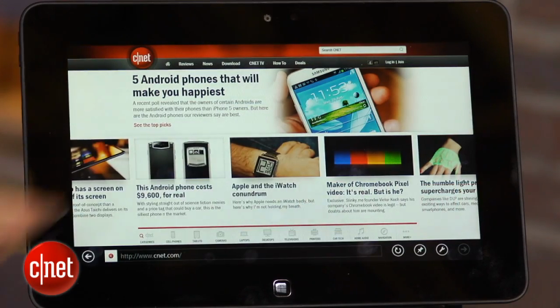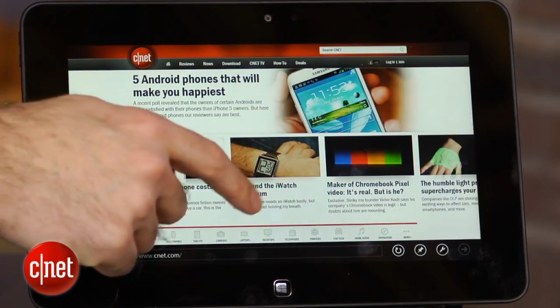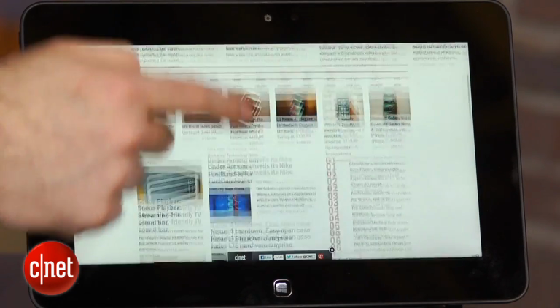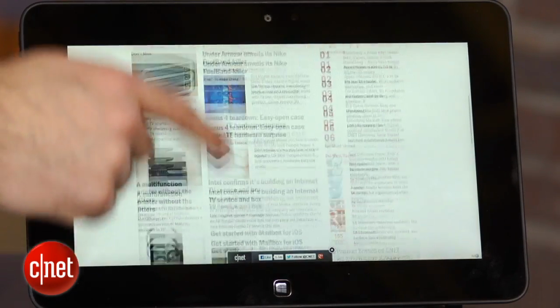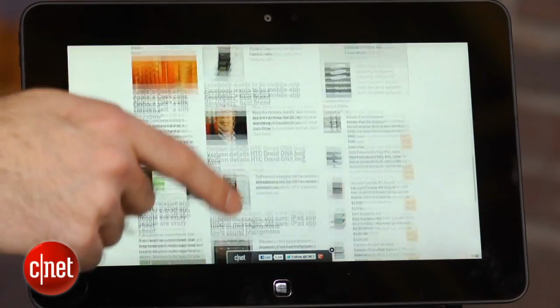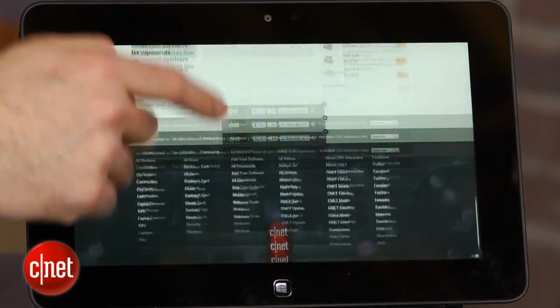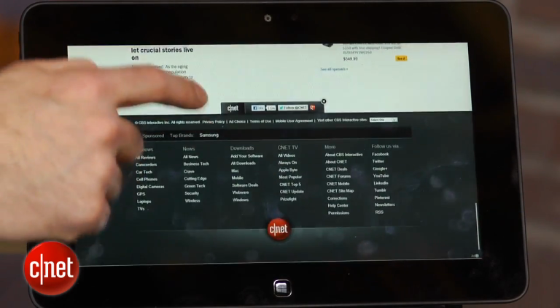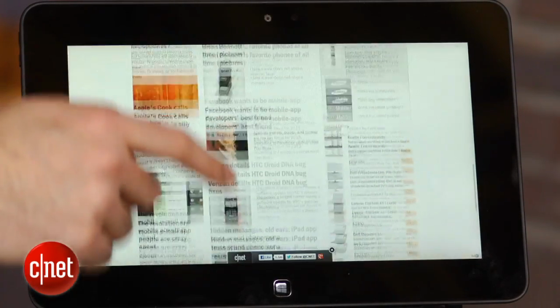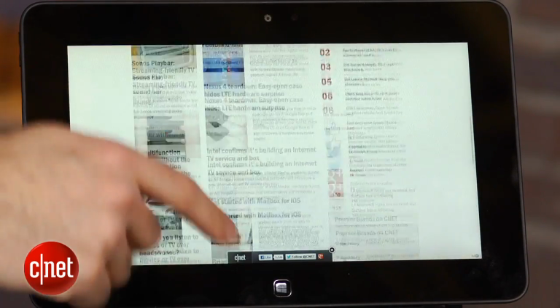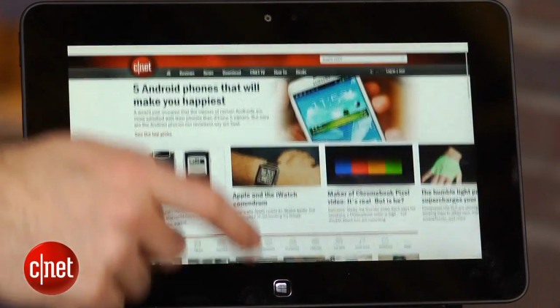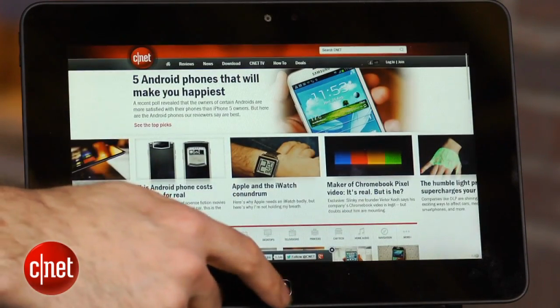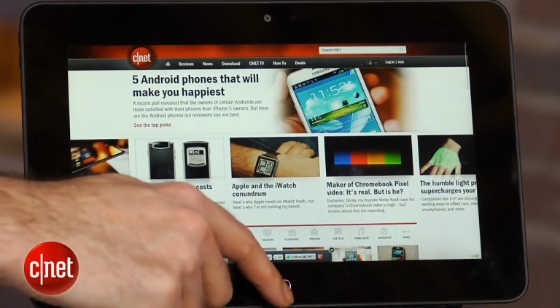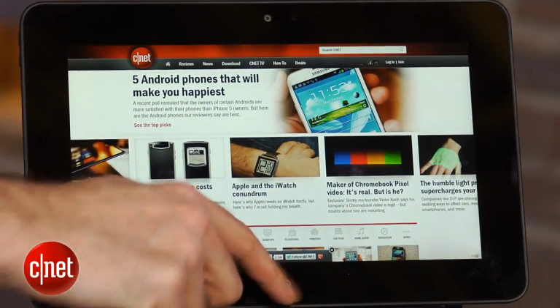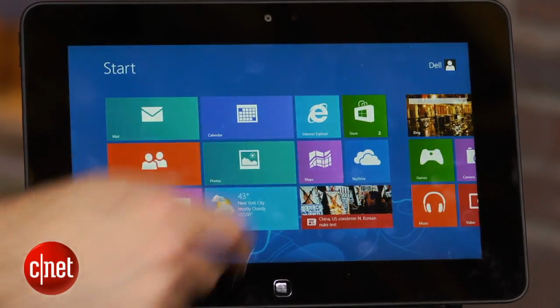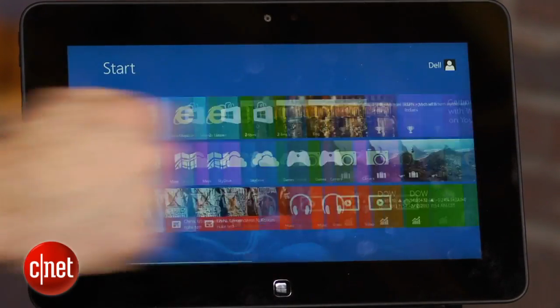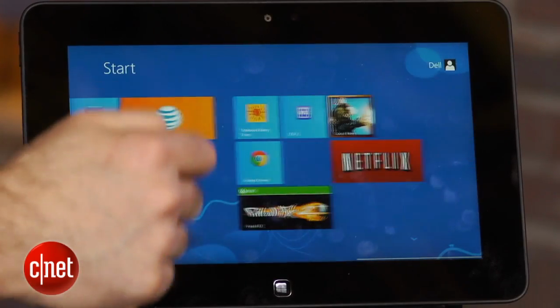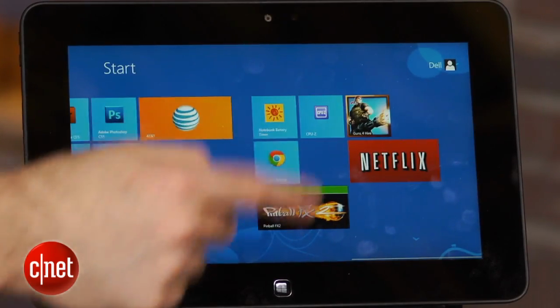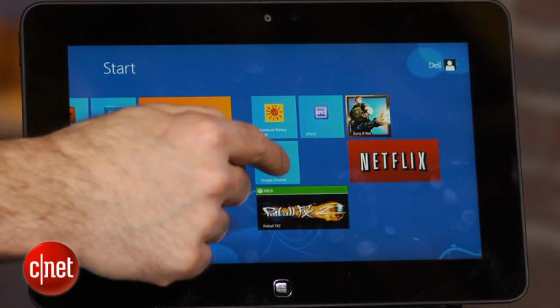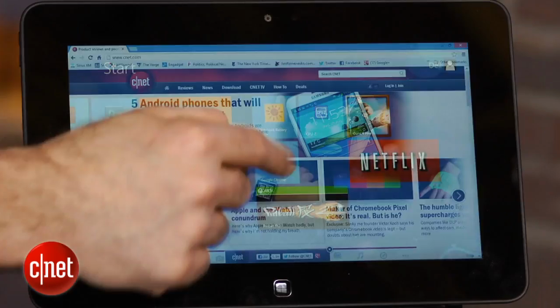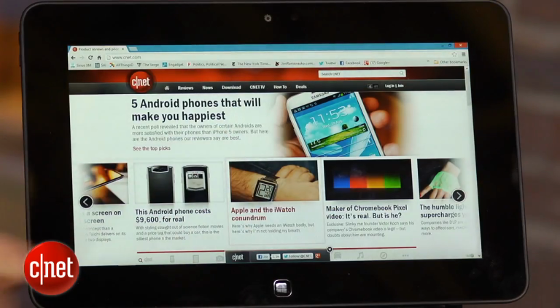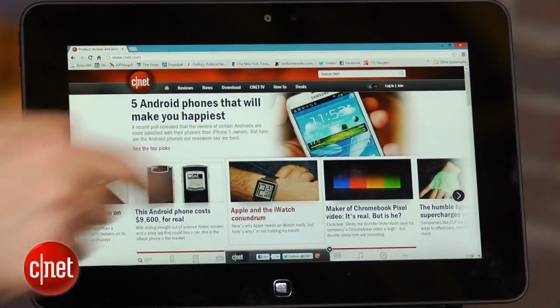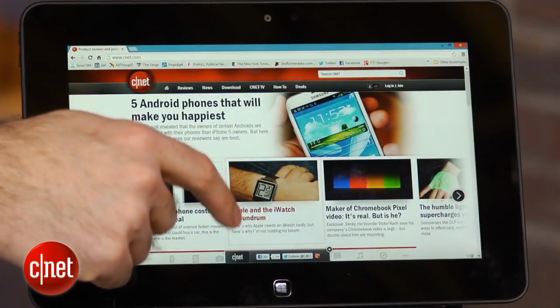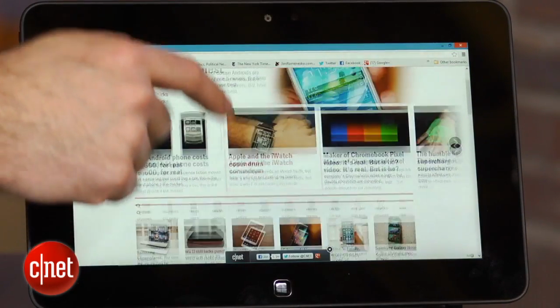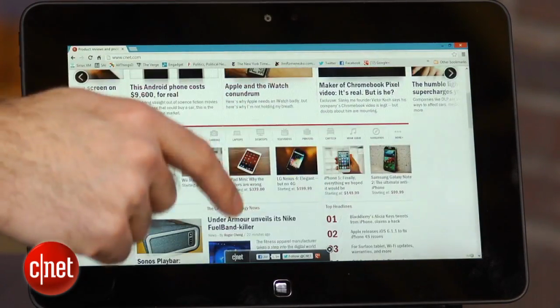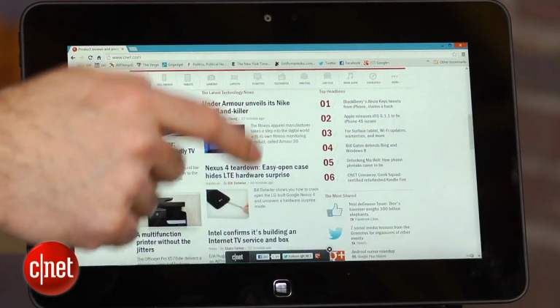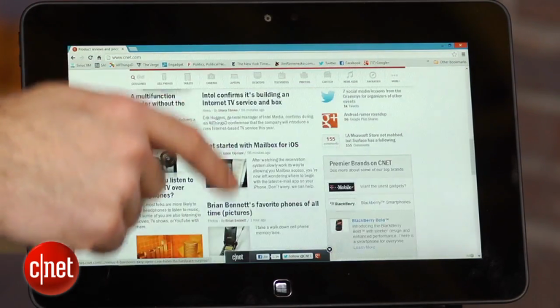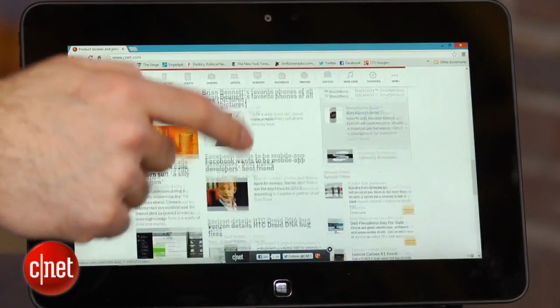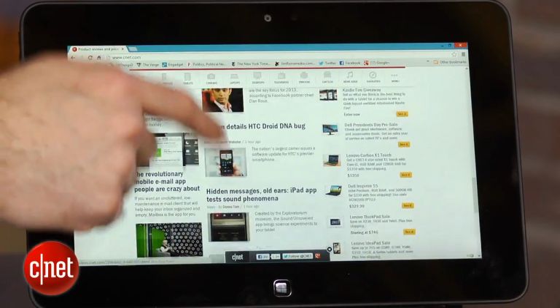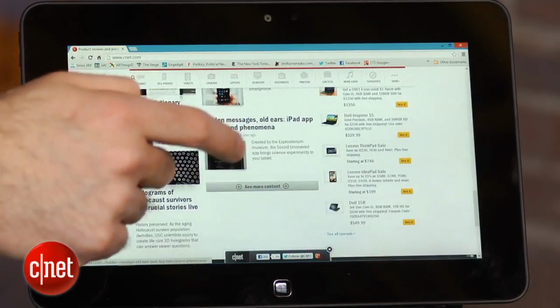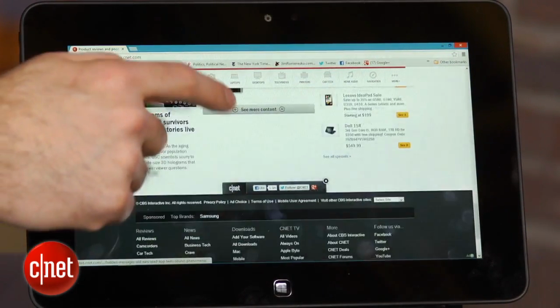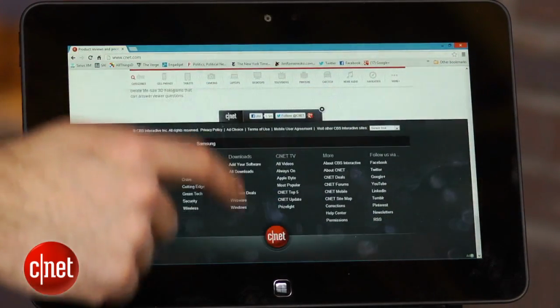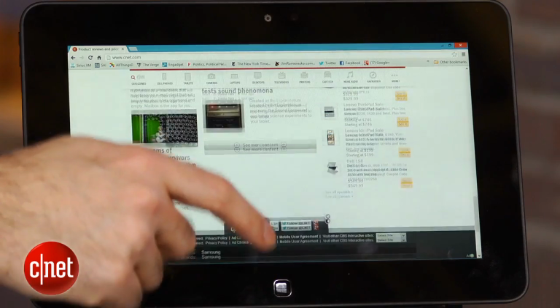I took a look at Internet Explorer 10. When you scroll through a web page with that, it's very nice, very smooth. If you load up the same web page in Chrome, it's actually very stuttery — a lot more like what you would think an Atom would feel like based on our experience with netbooks.